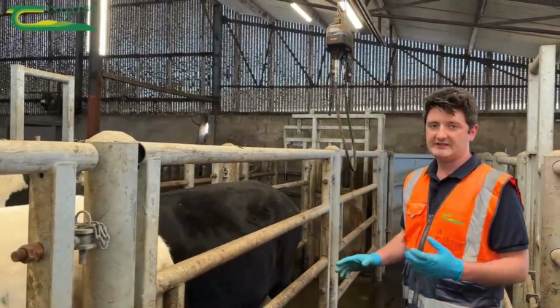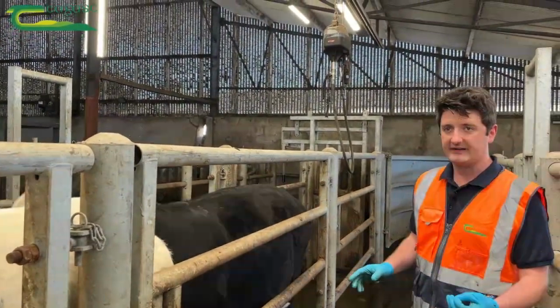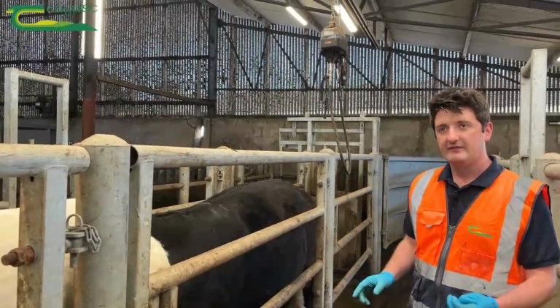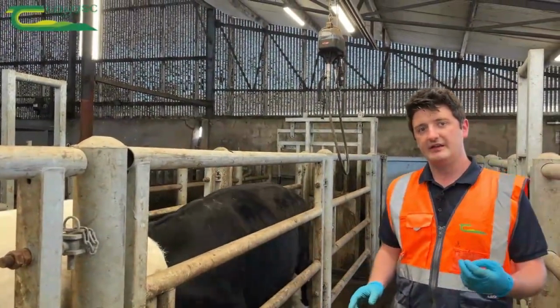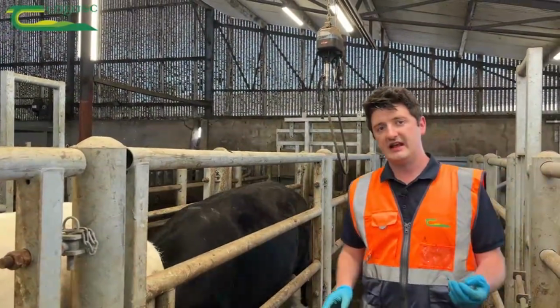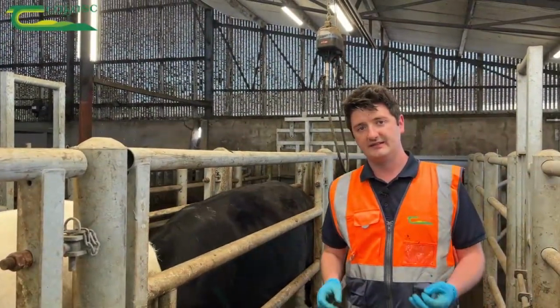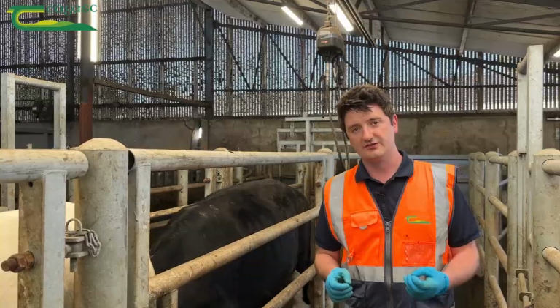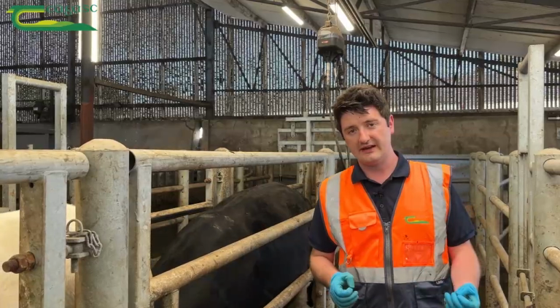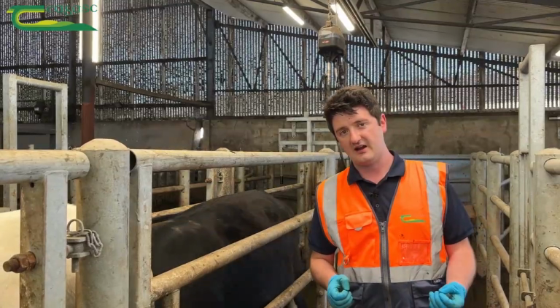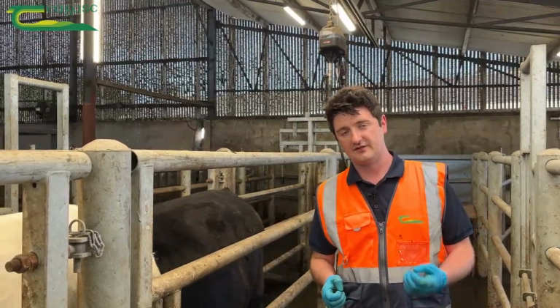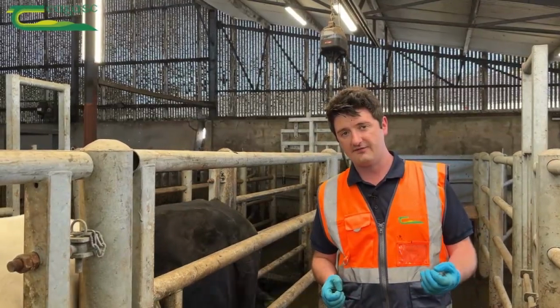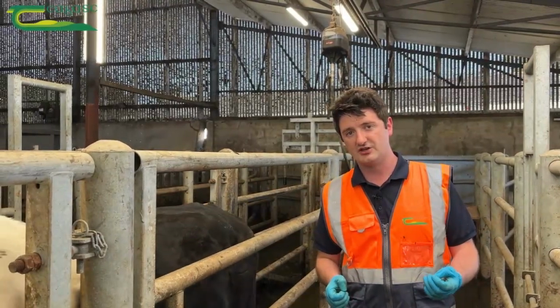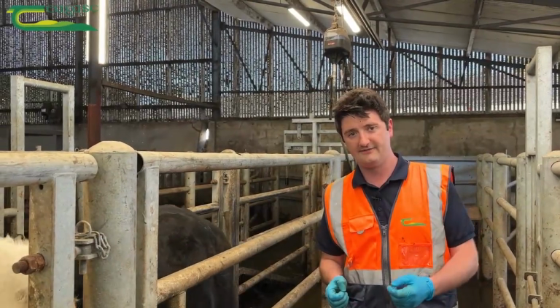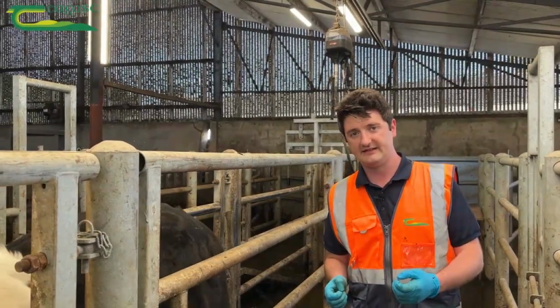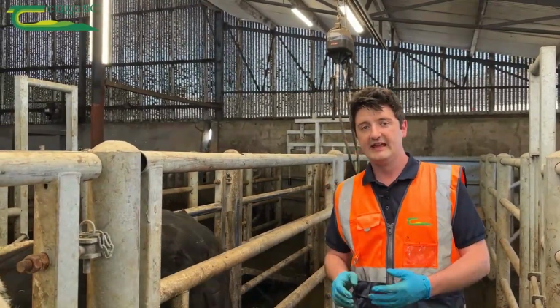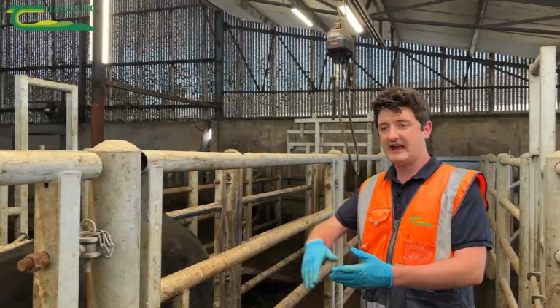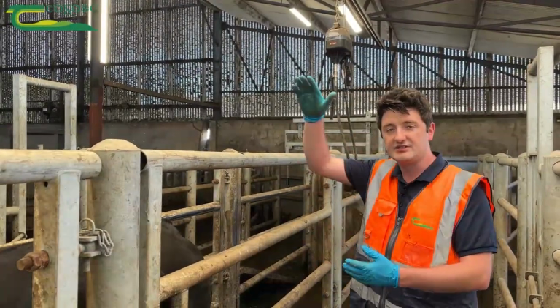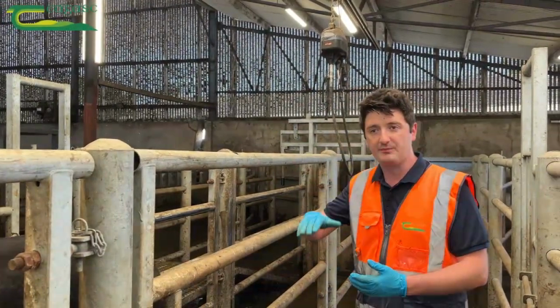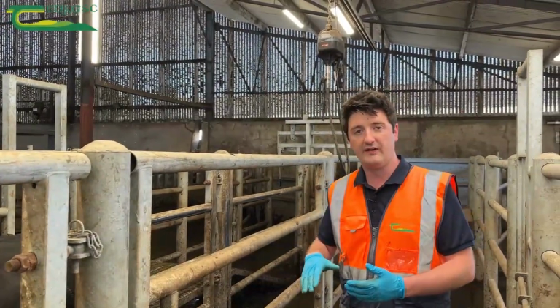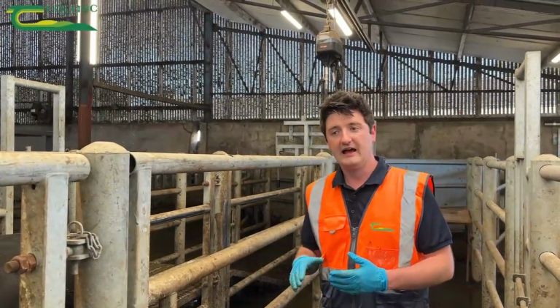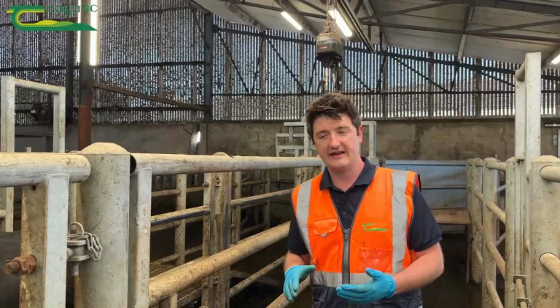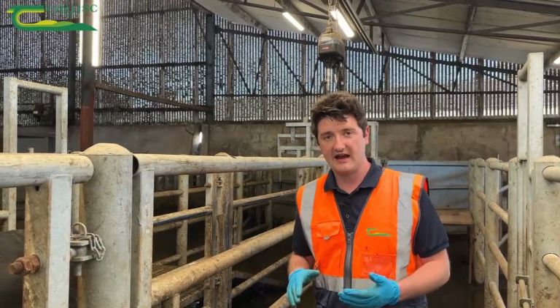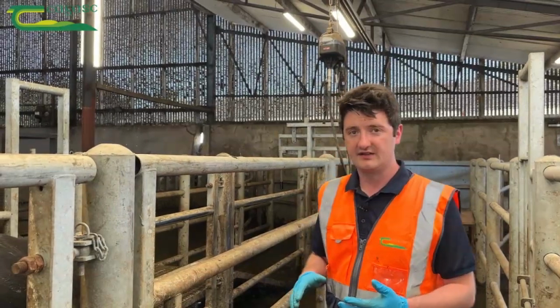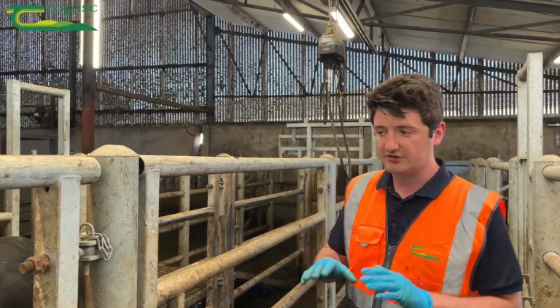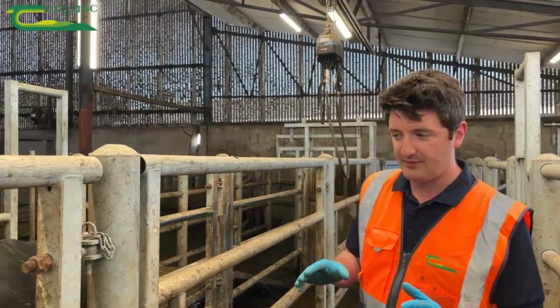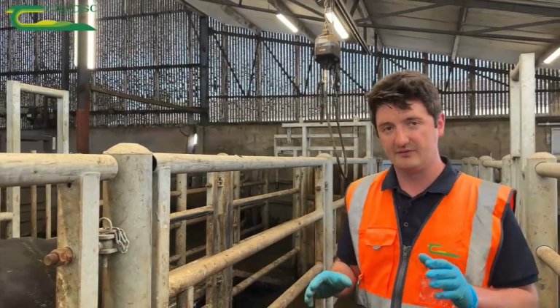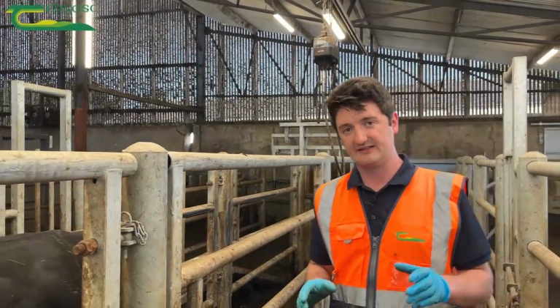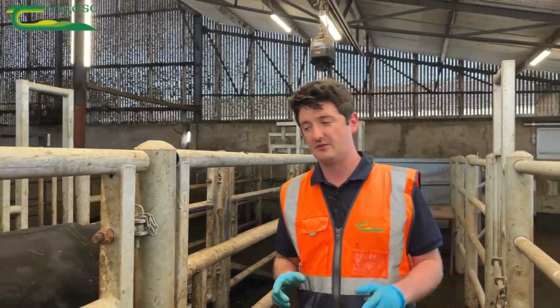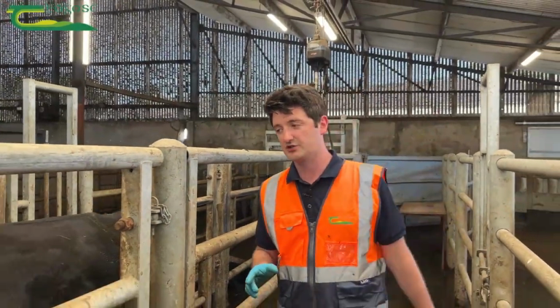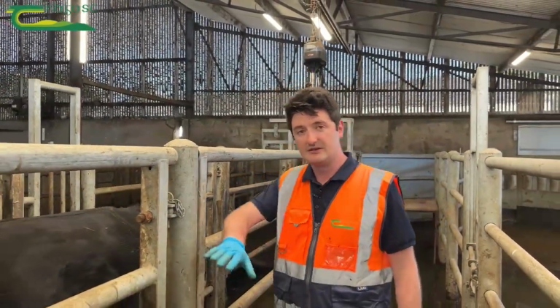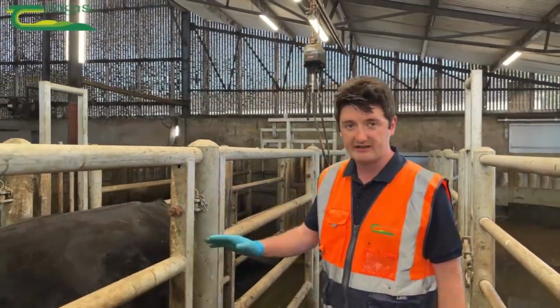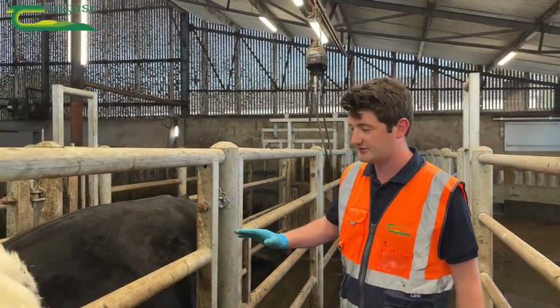When assessing body condition score, we're scanning over the entire animal. This mirrors video image analysis, which is used to grade carcasses for conformation and fatness by scanning the entire profile of the carcass. It's really important that we take a similar whole-body approach to body condition score assessment.